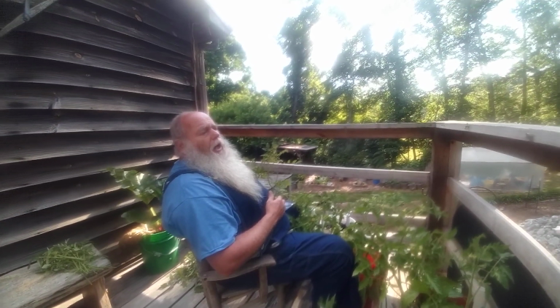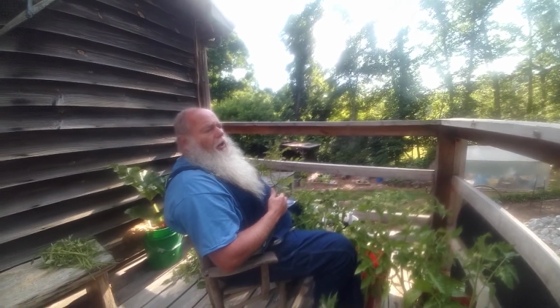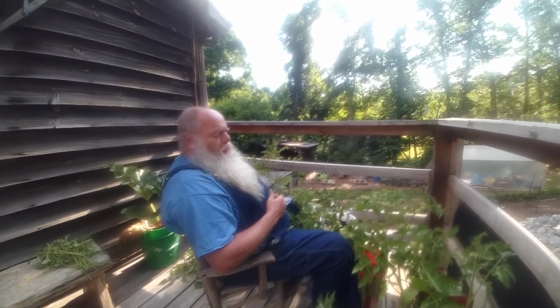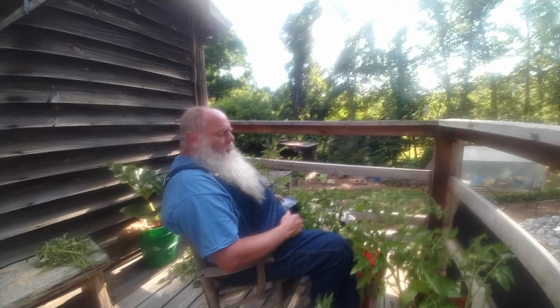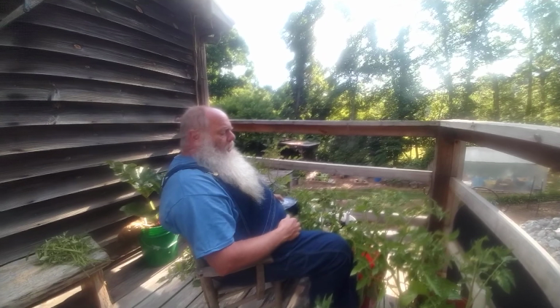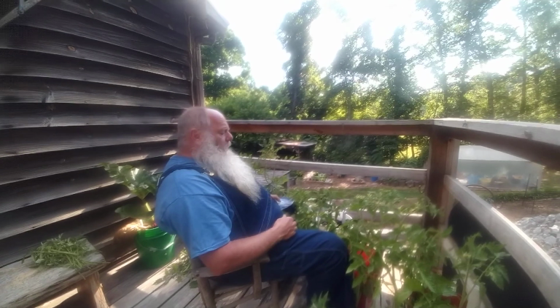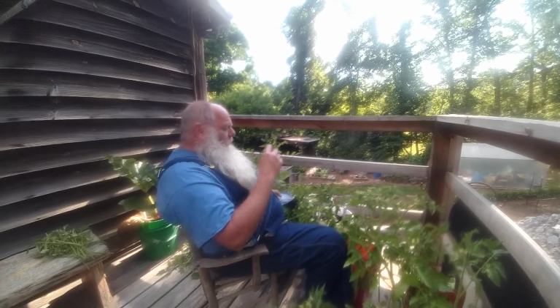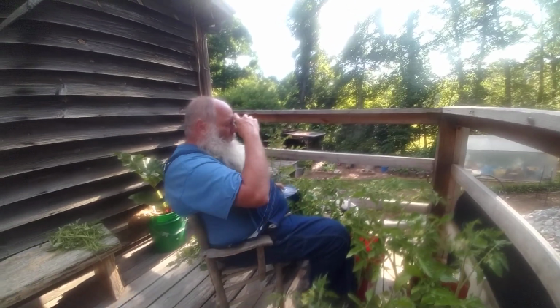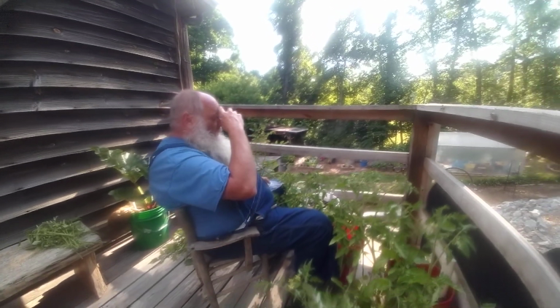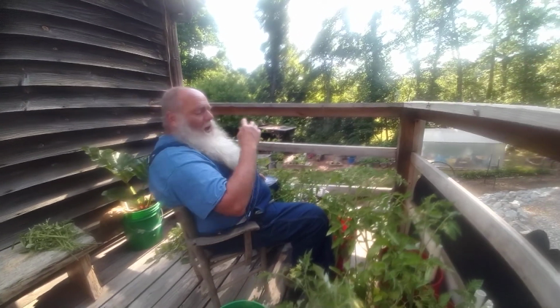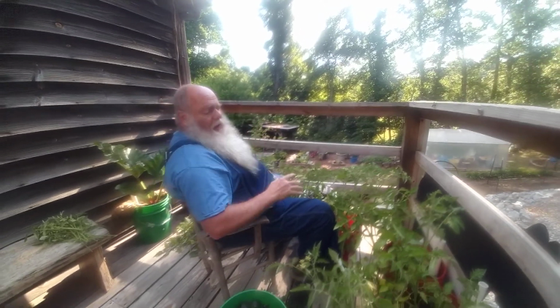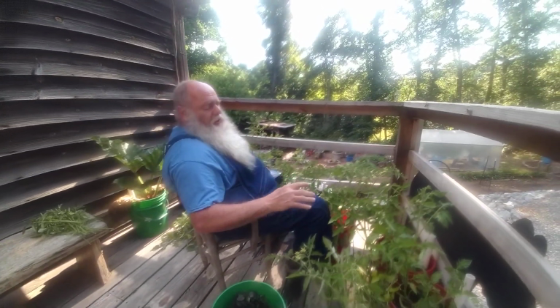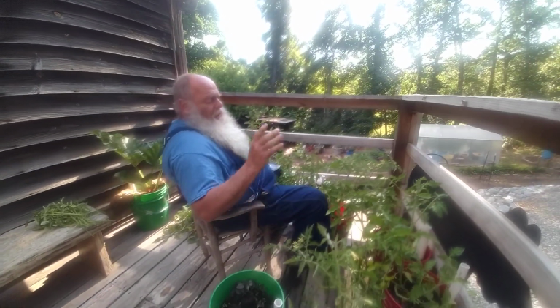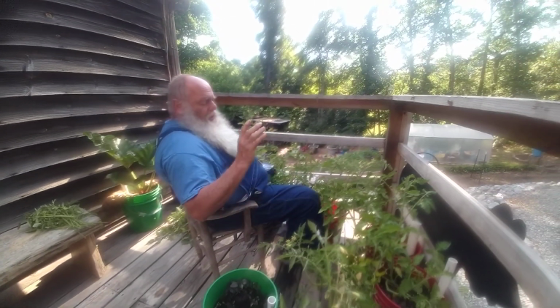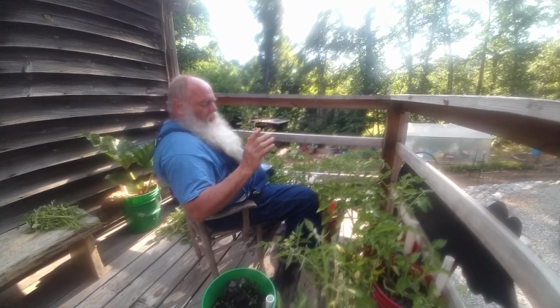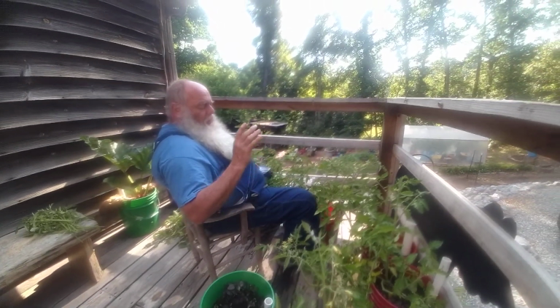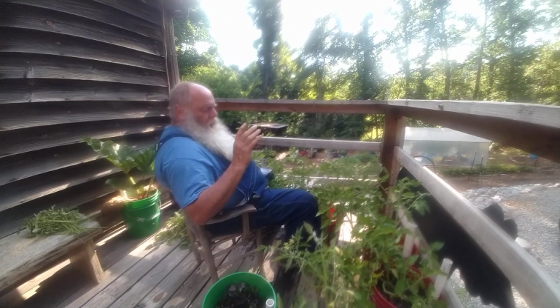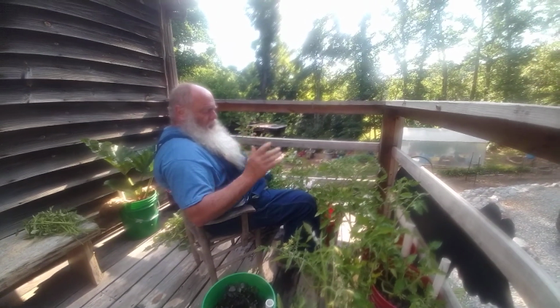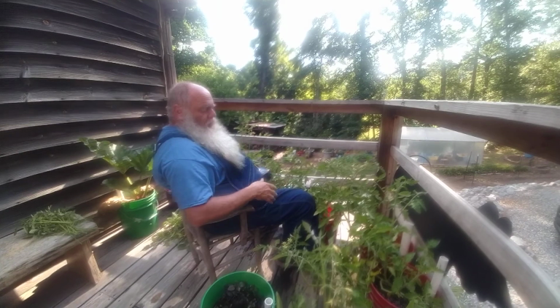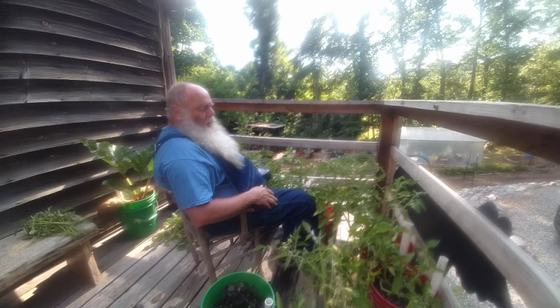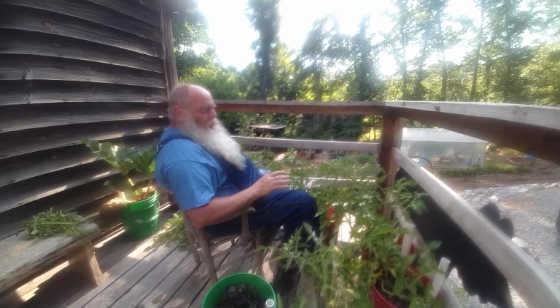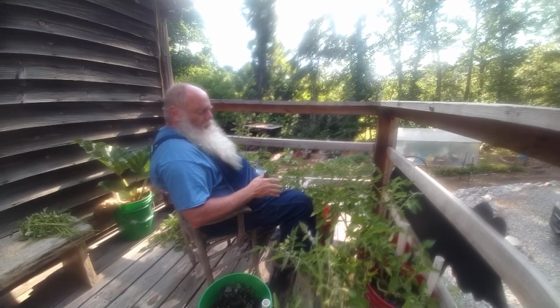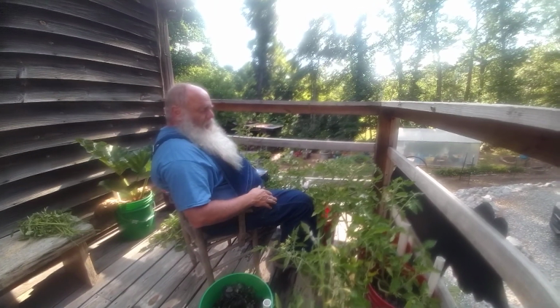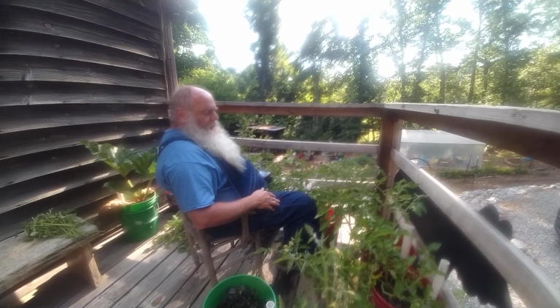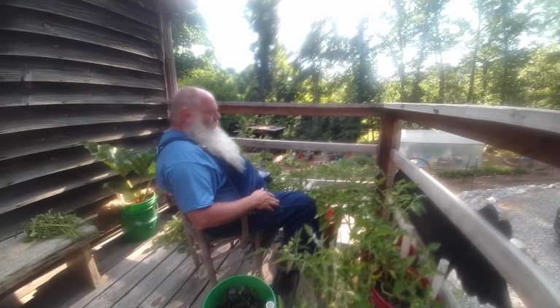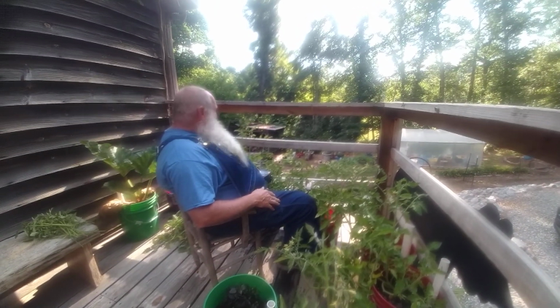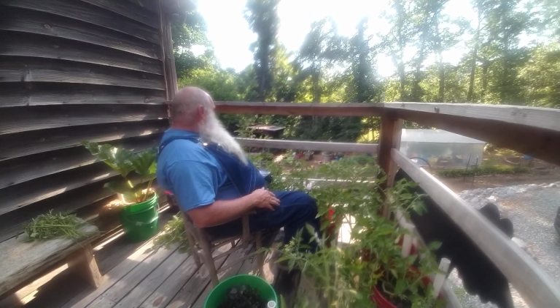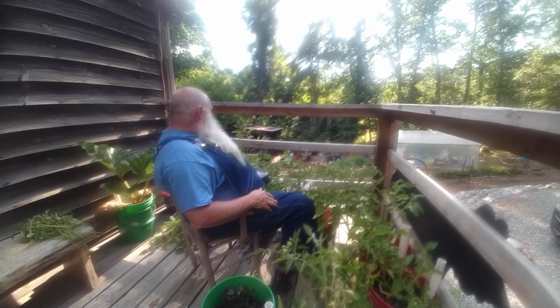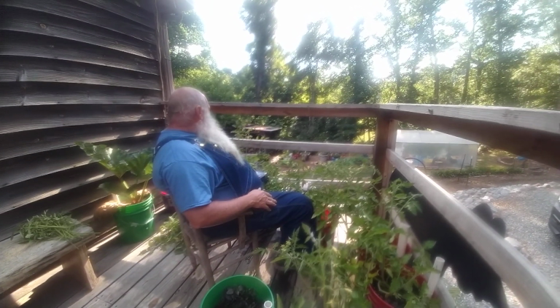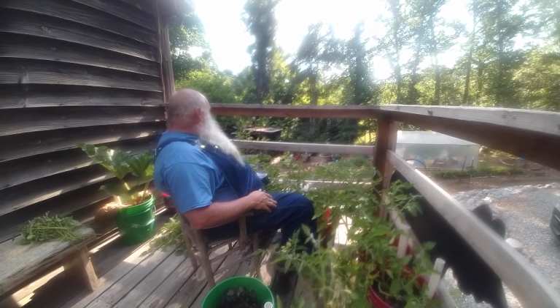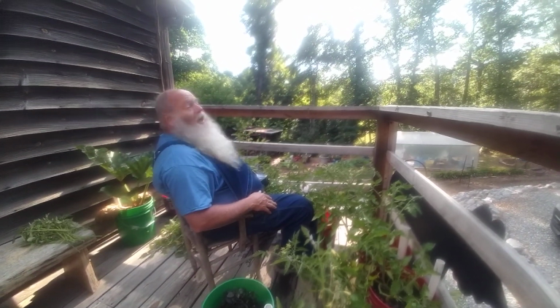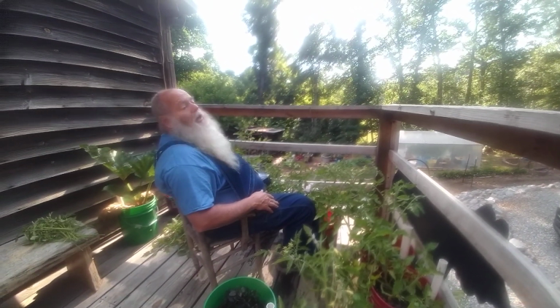Hey, this is Mickey at Byron W. Daylily Farm. I've let these tomatoes go too long without doing any trimming, so I'm going to trim them today — me and Kim. We've been that busy.